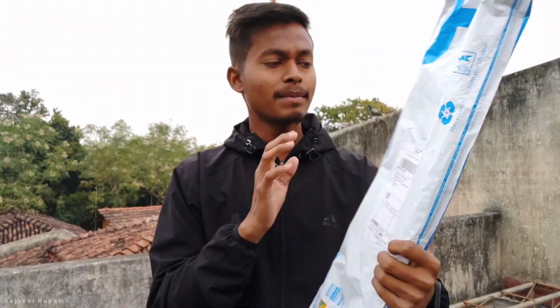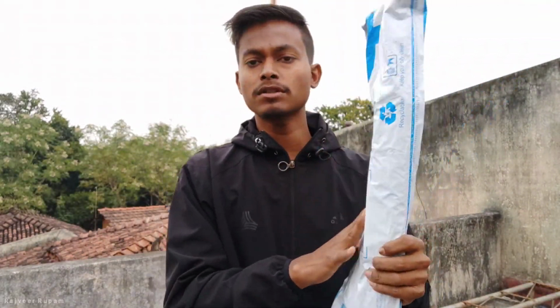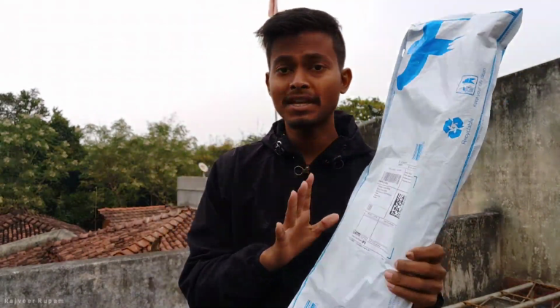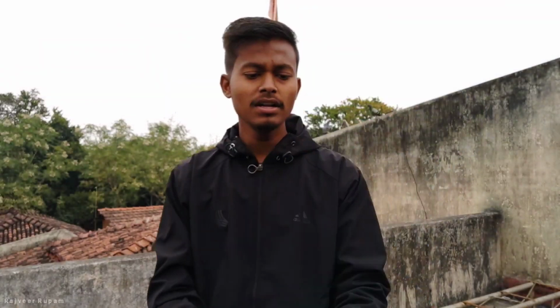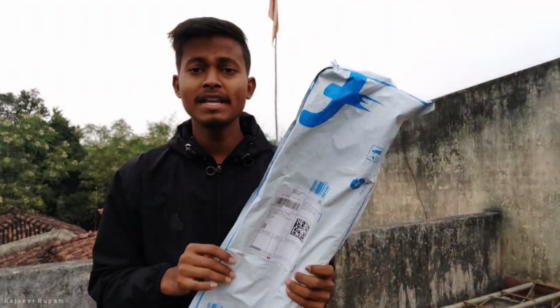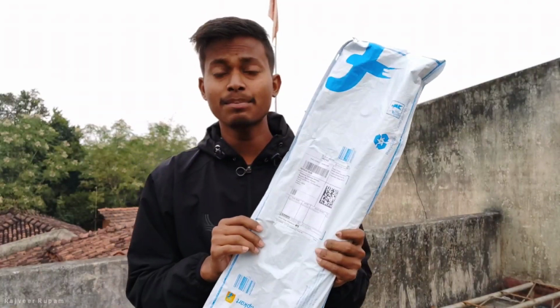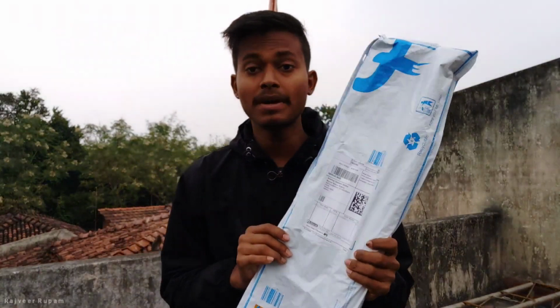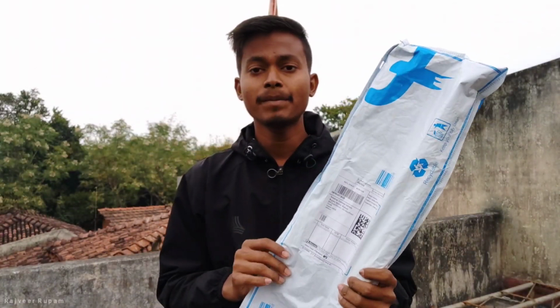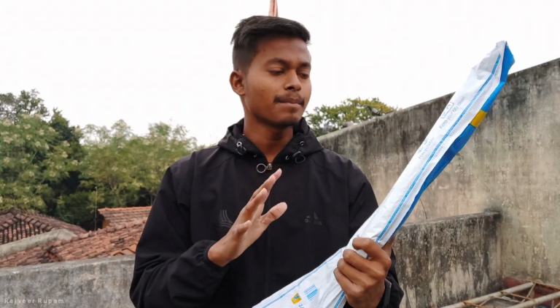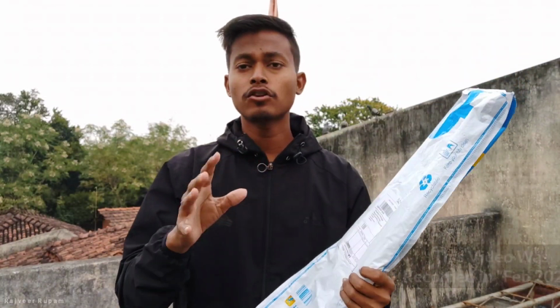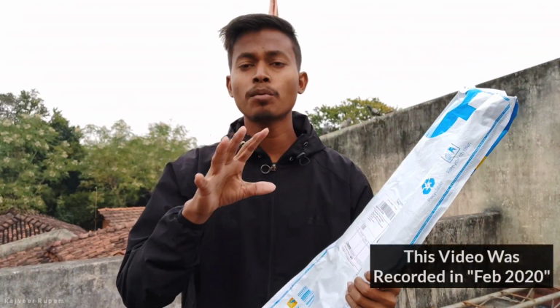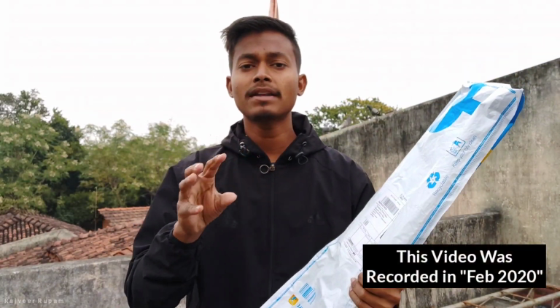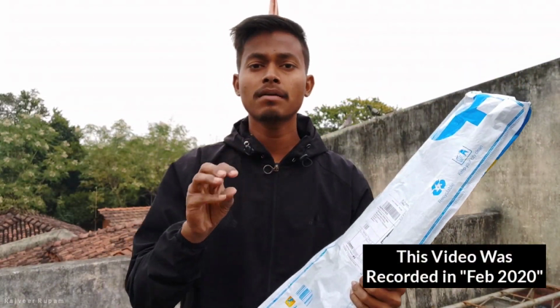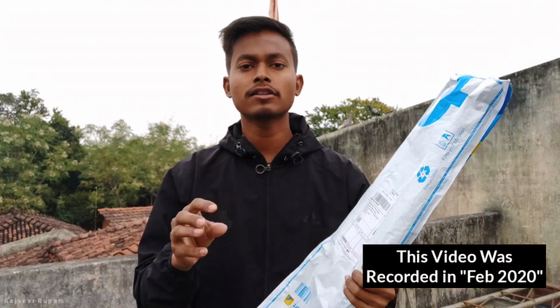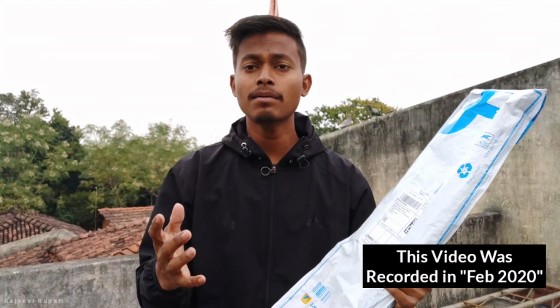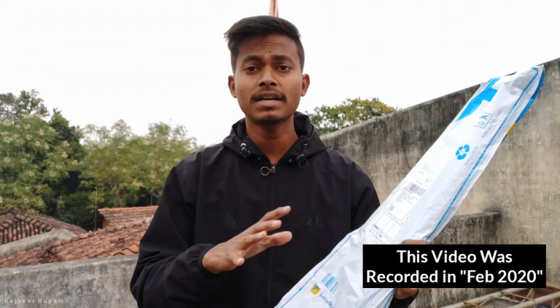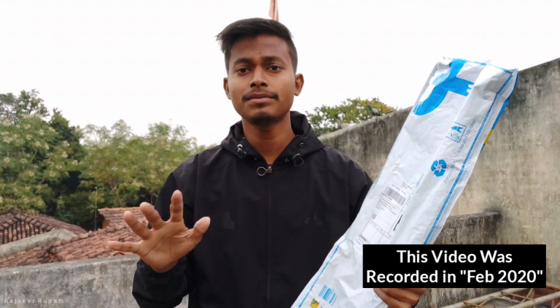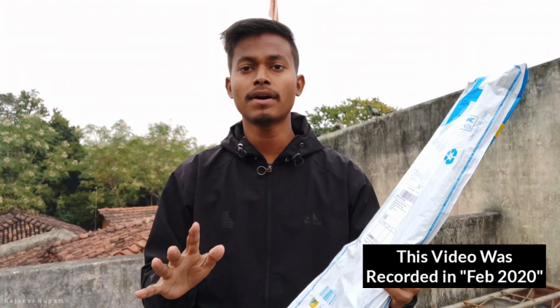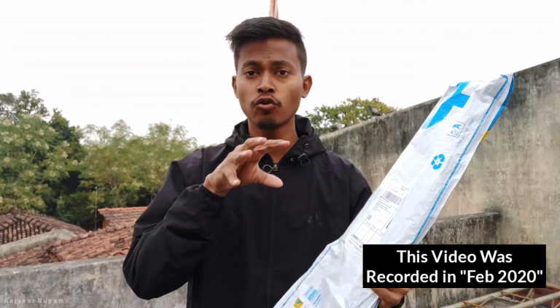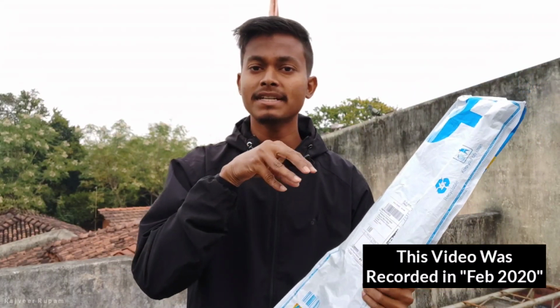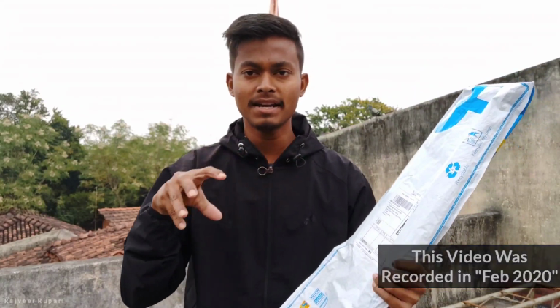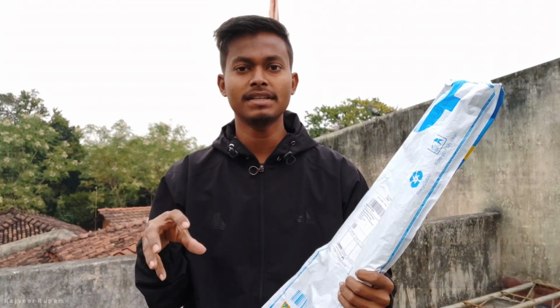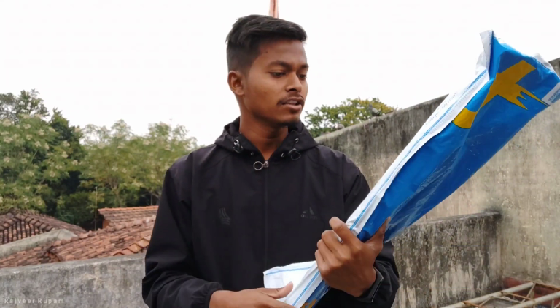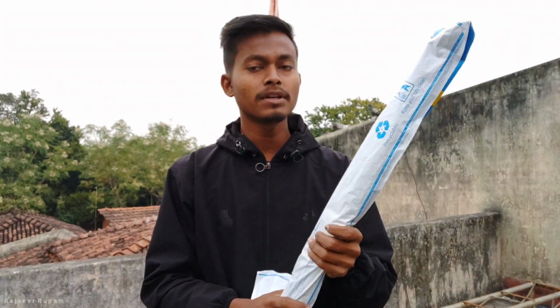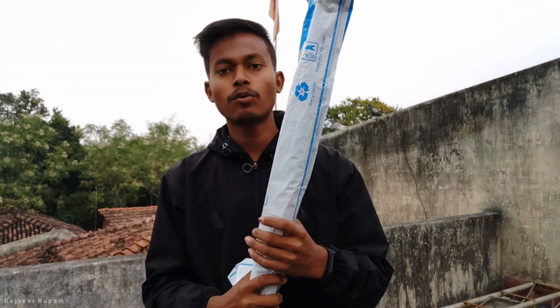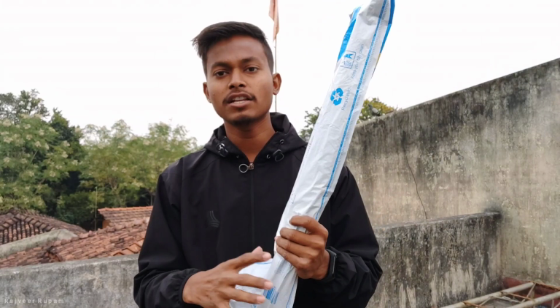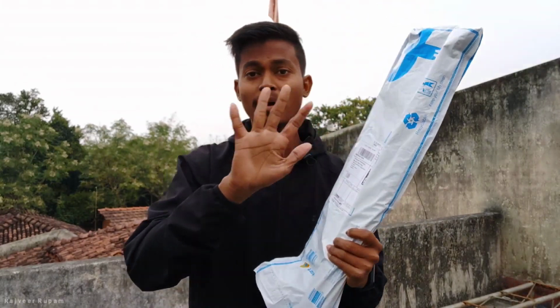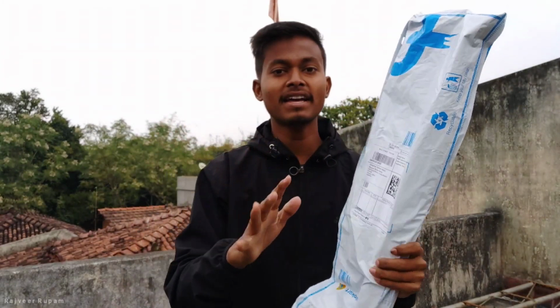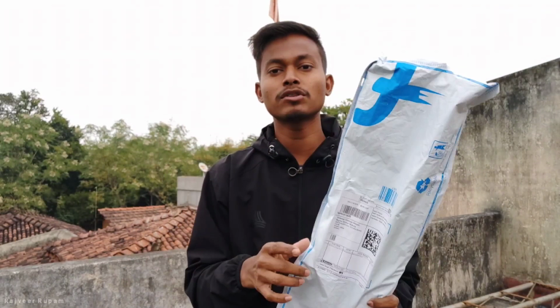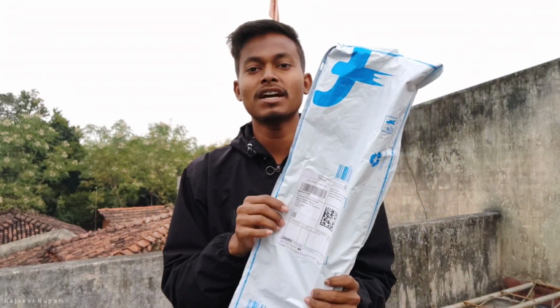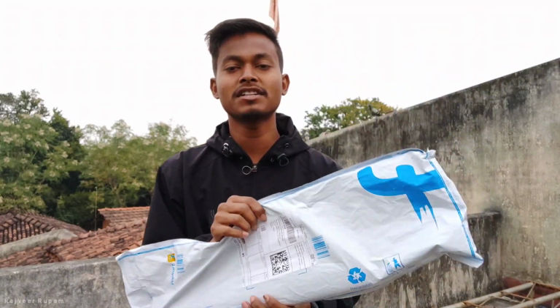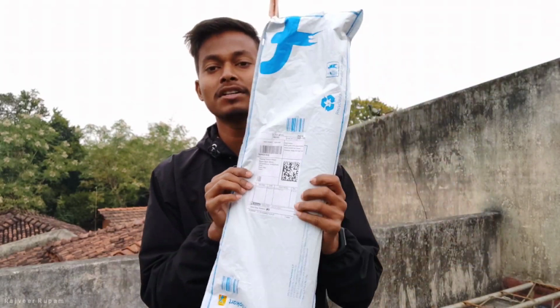I'll show you everything in this unboxing. I ordered this — but look, I'm in the middle of winter, it's cold. It's not possible to do the unboxing outside, so I have to make a room setup and show you everything in my room.